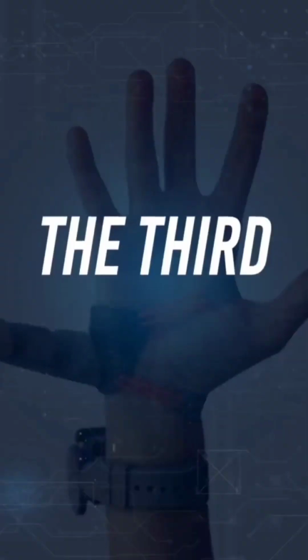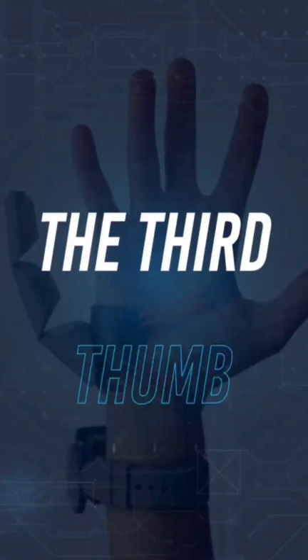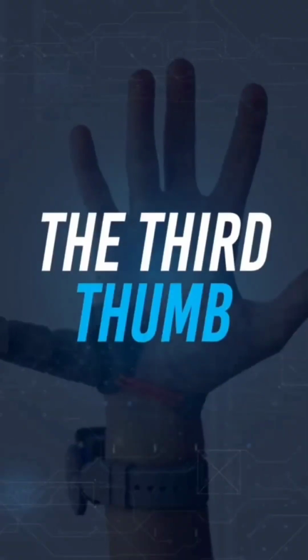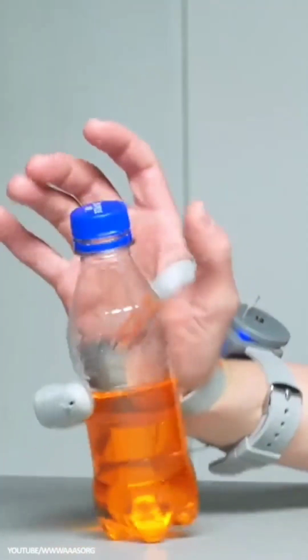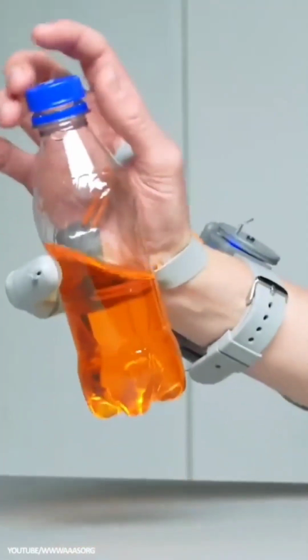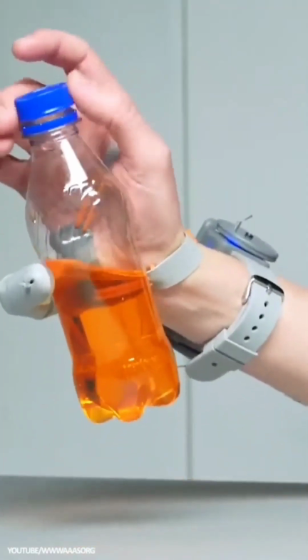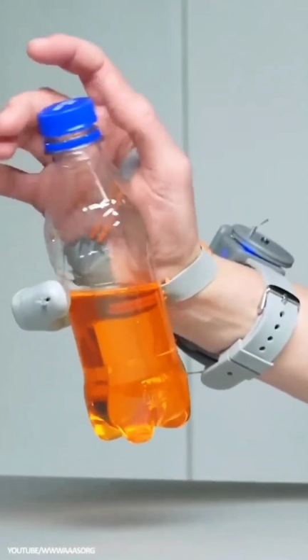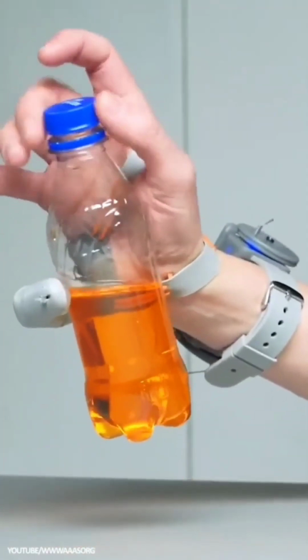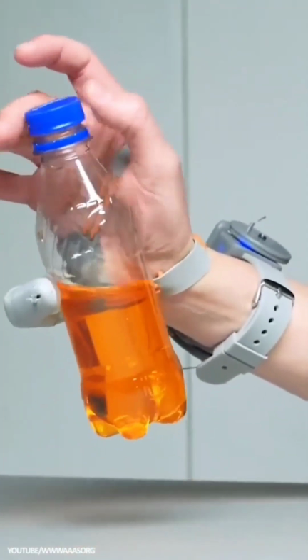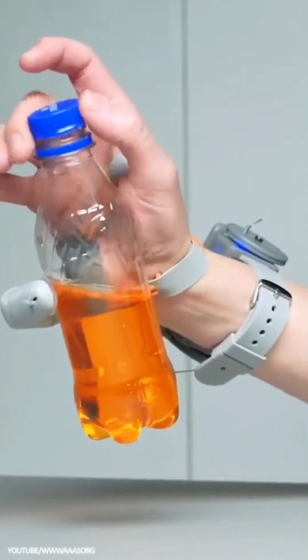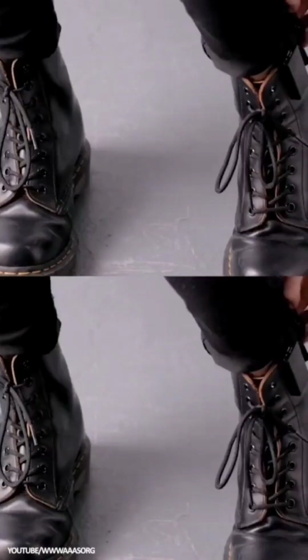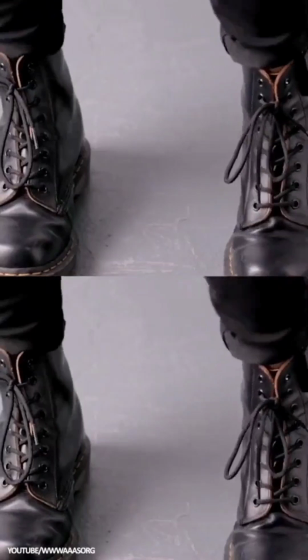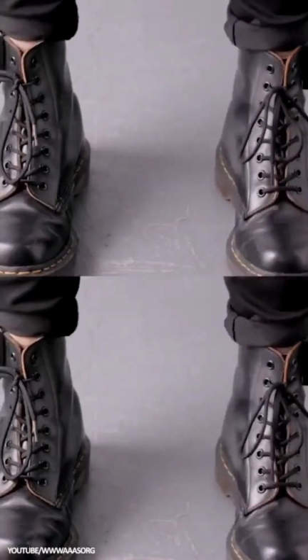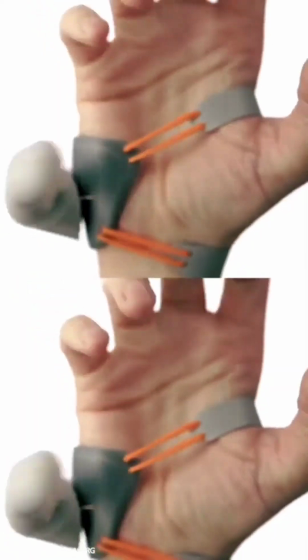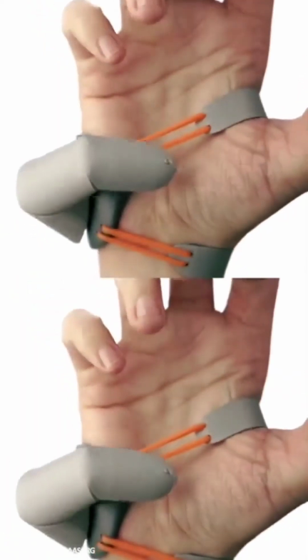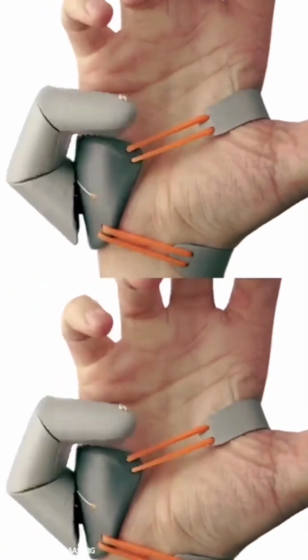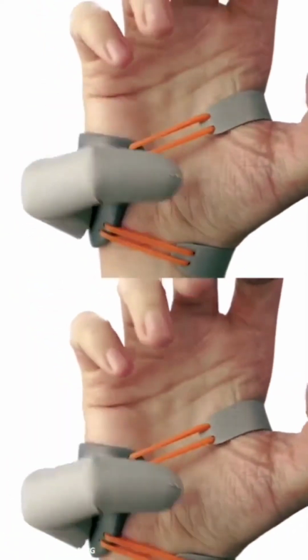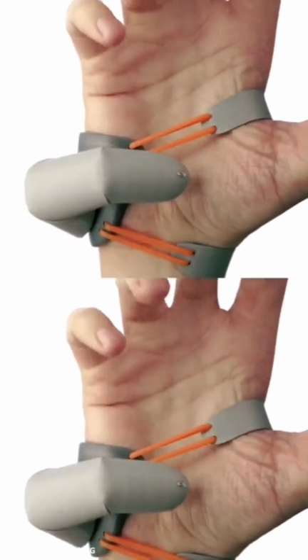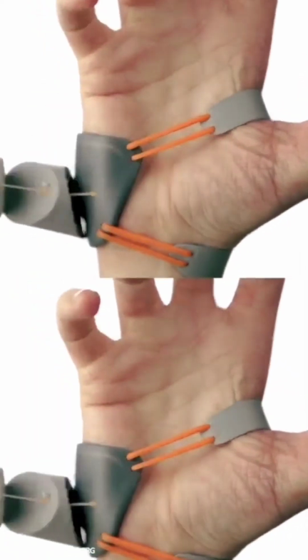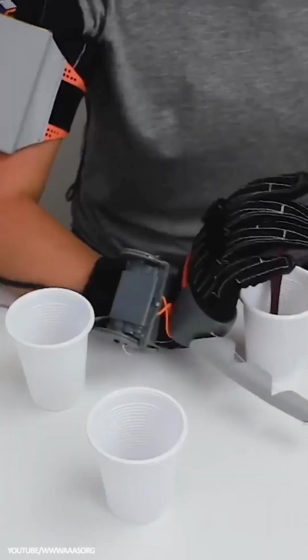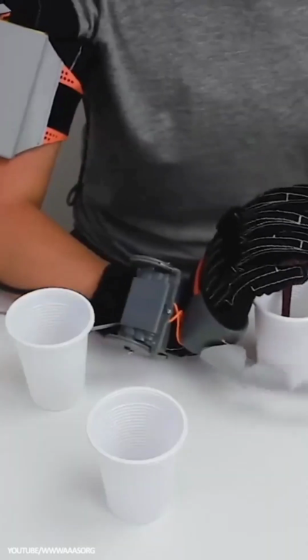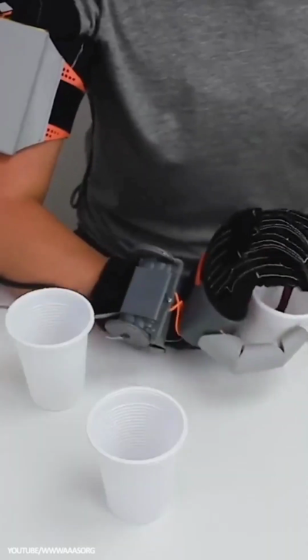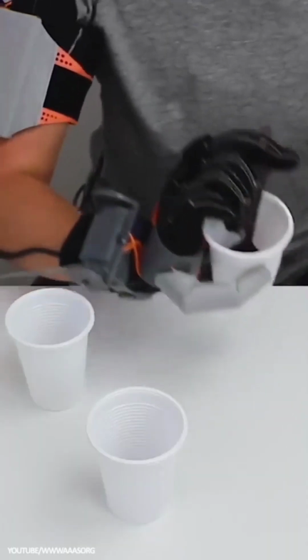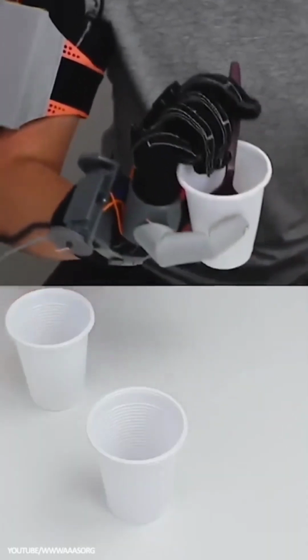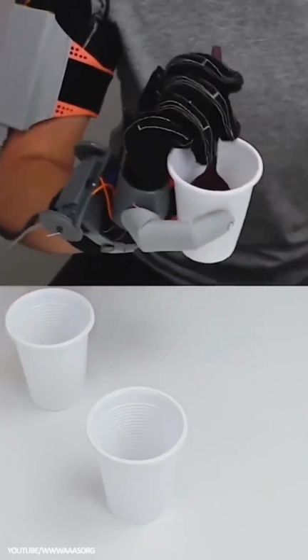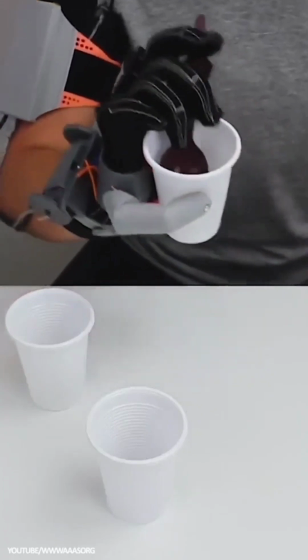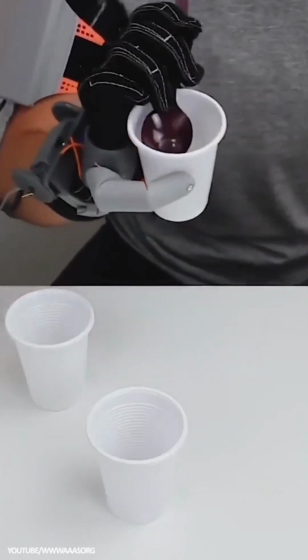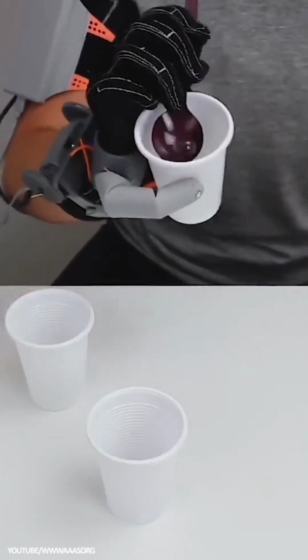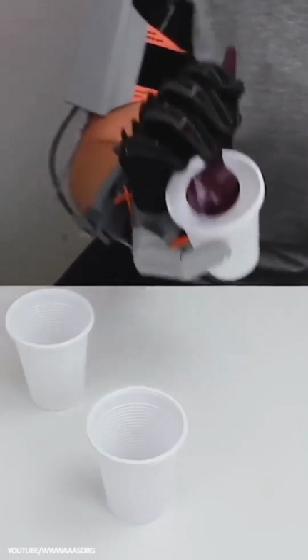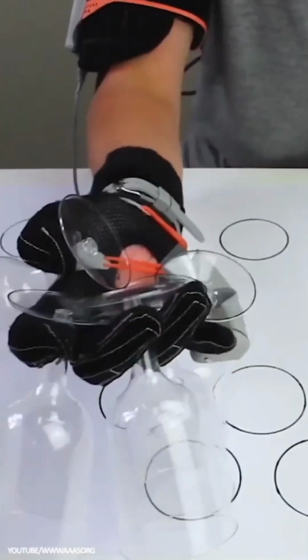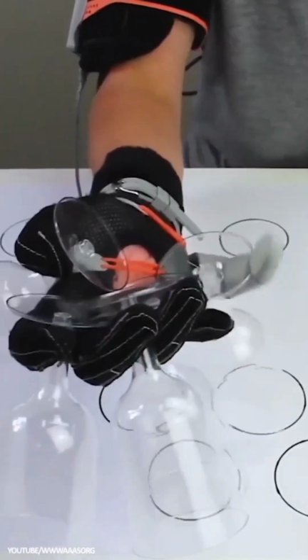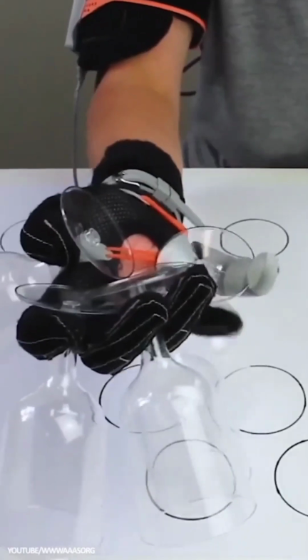The Third Thumb: You can add a second thumb on the other side of your hand and control it with your feet with this 3D-printed, fully functional extra digit. The Third Thumb has a huge range of applications and is being developed for a mix of fun and prosthetic learning.